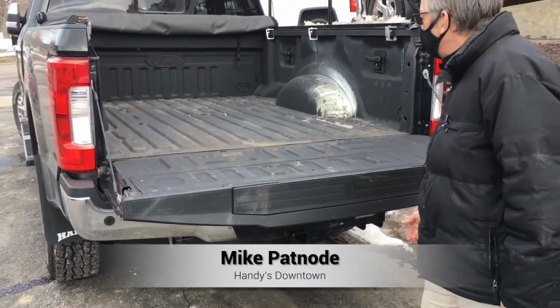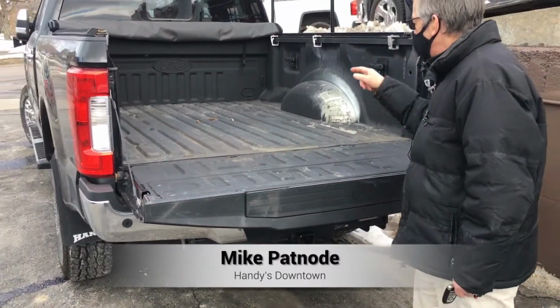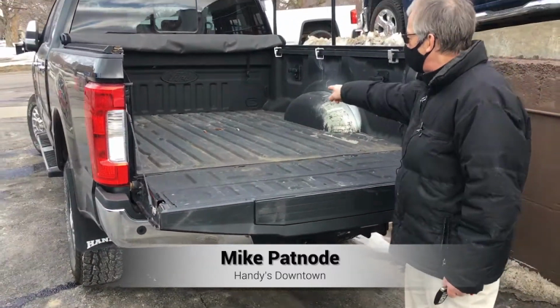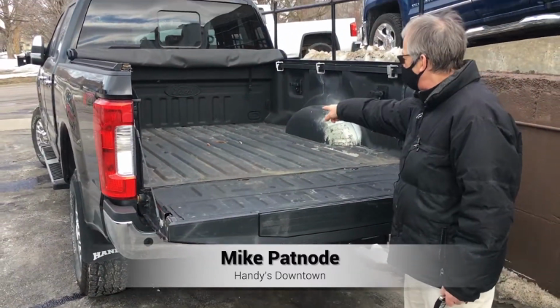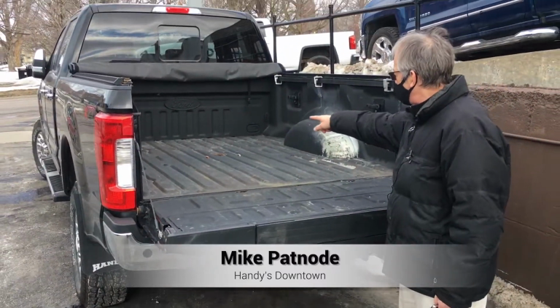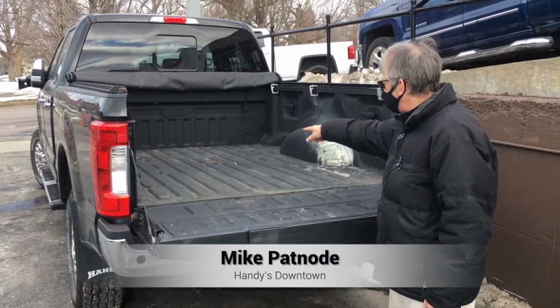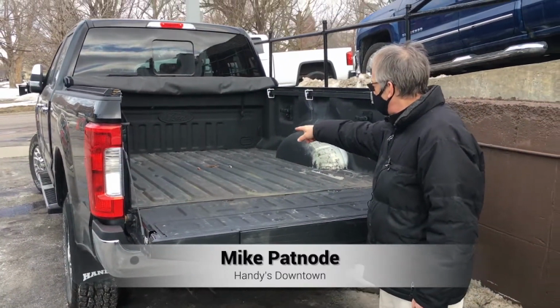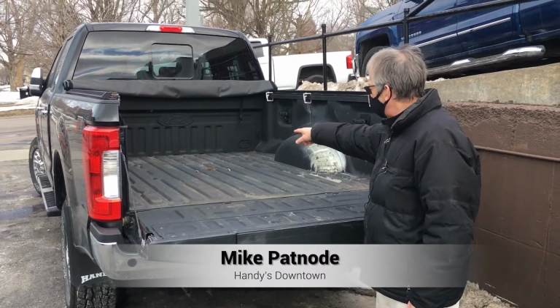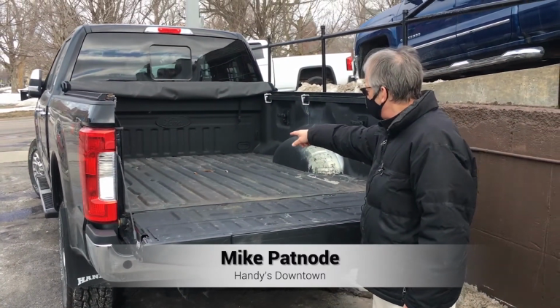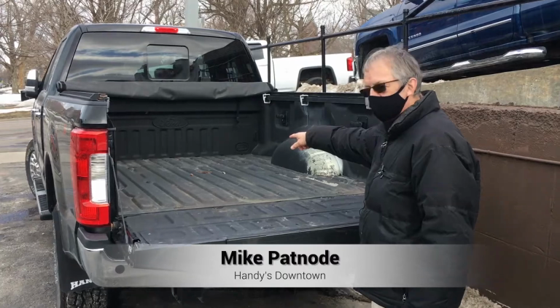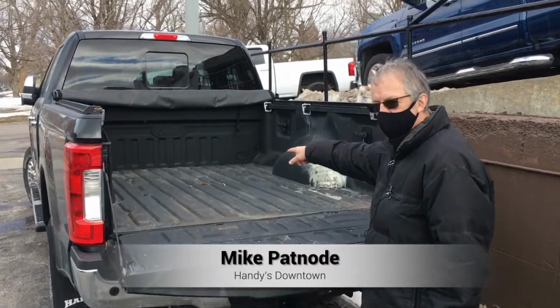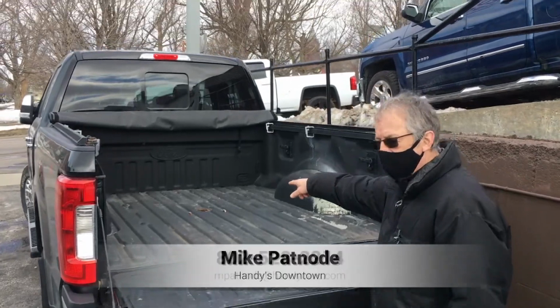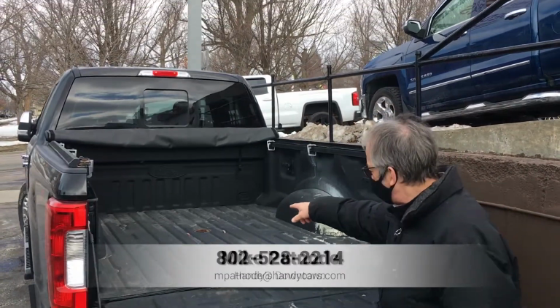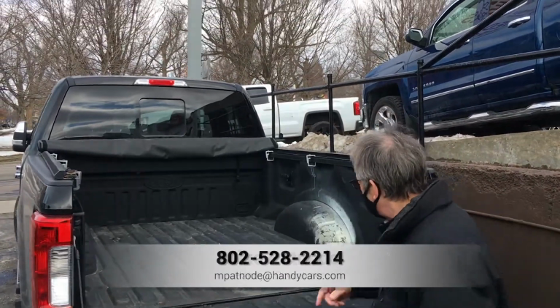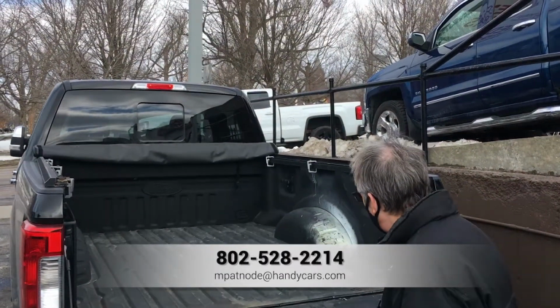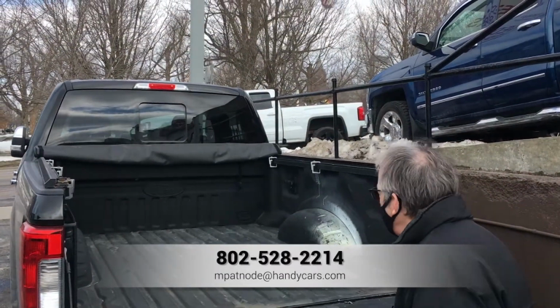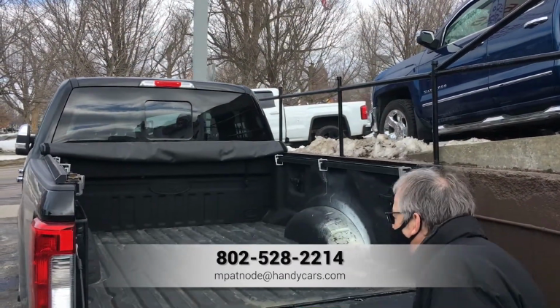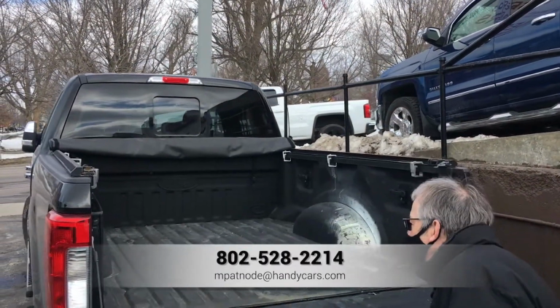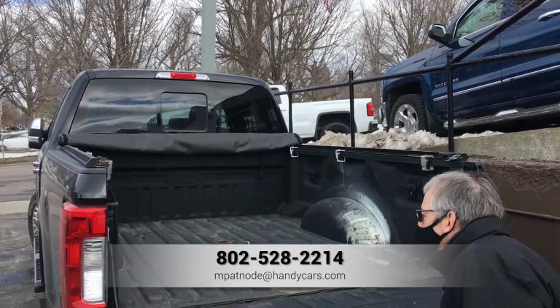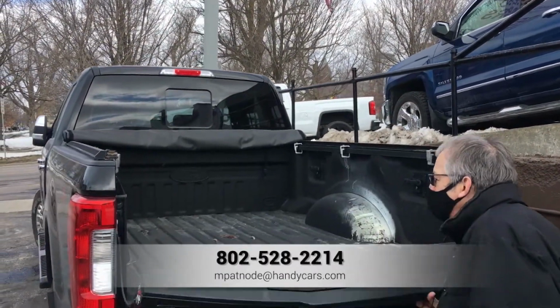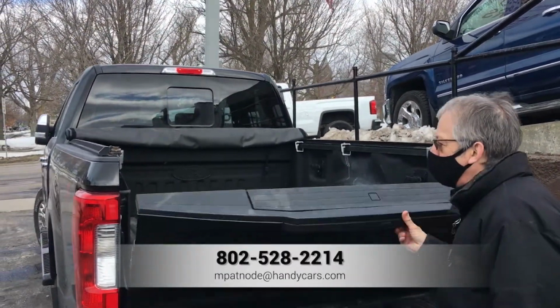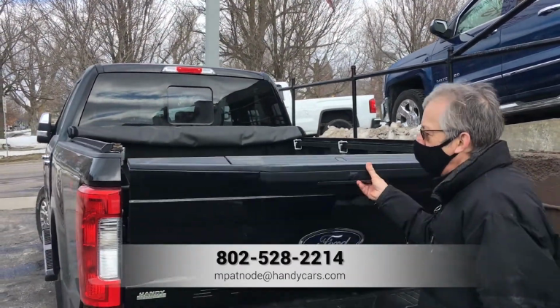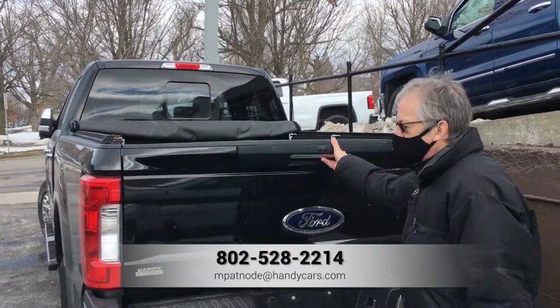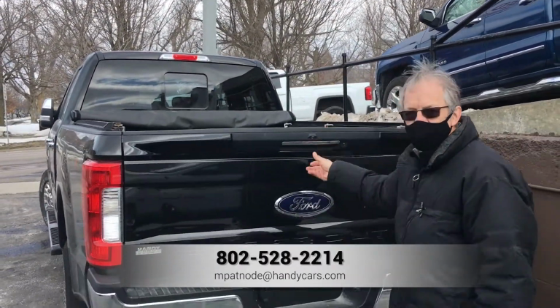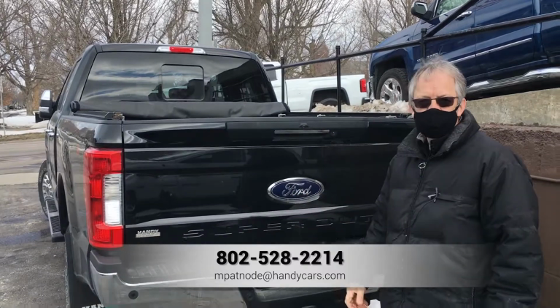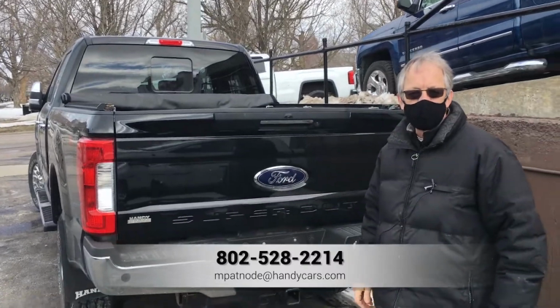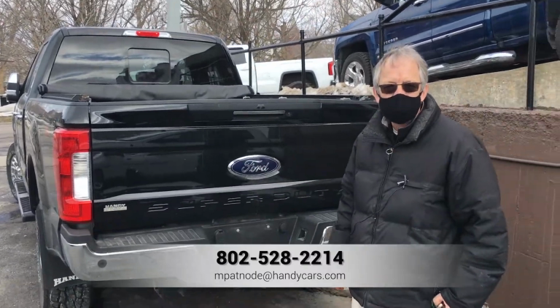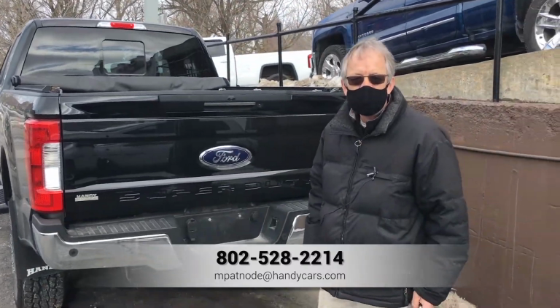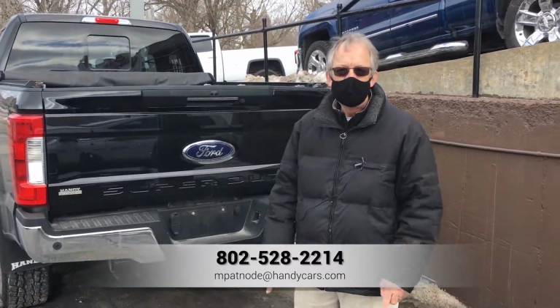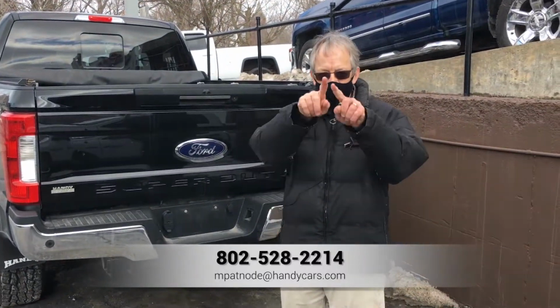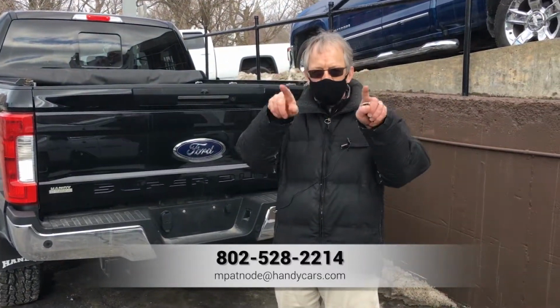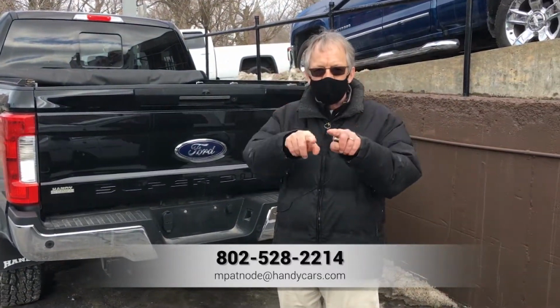And you do have, you can see, there's a hook up here for towing as well. So let me know what you think of those two trucks. Mike out.